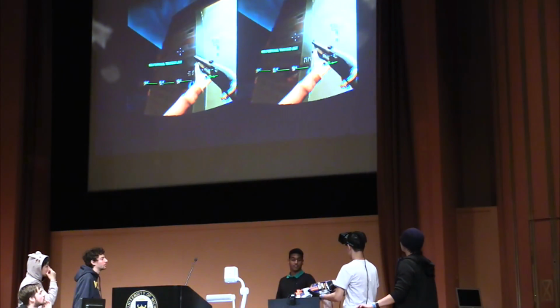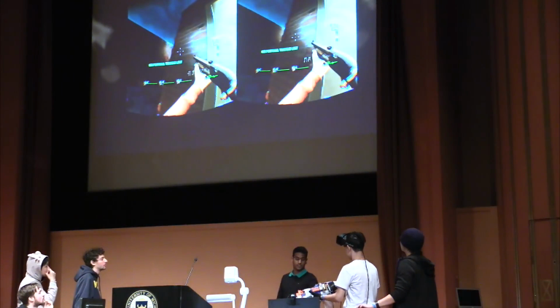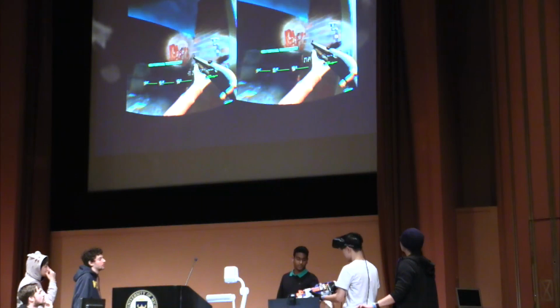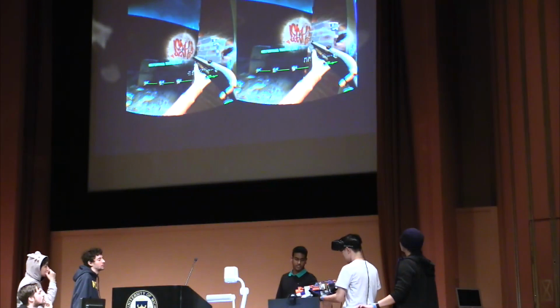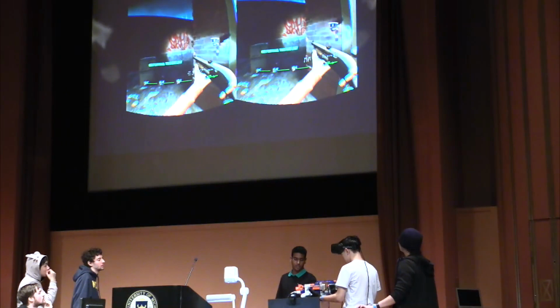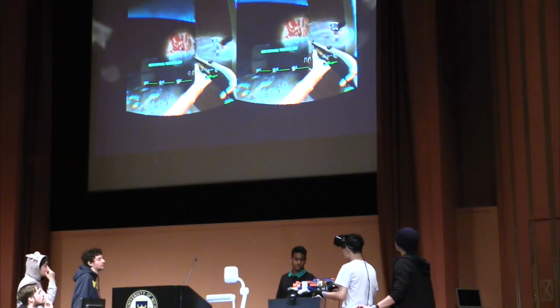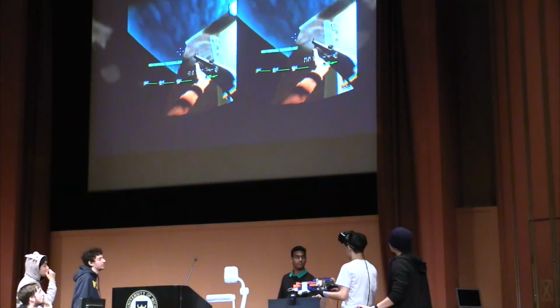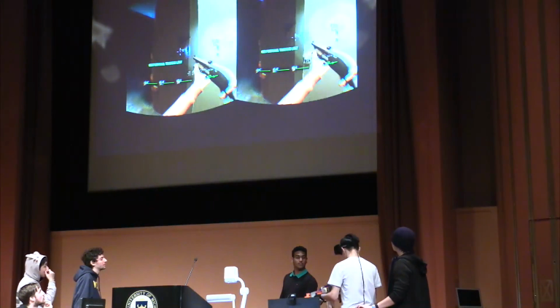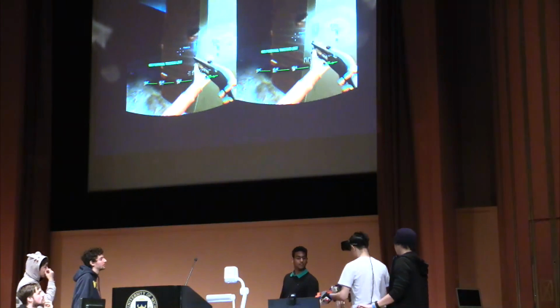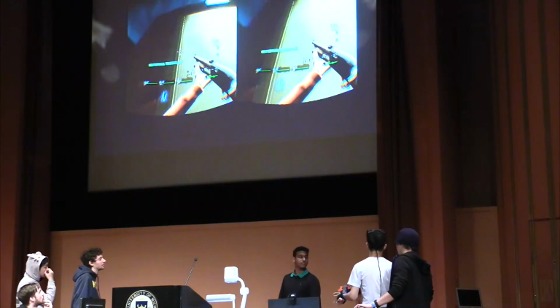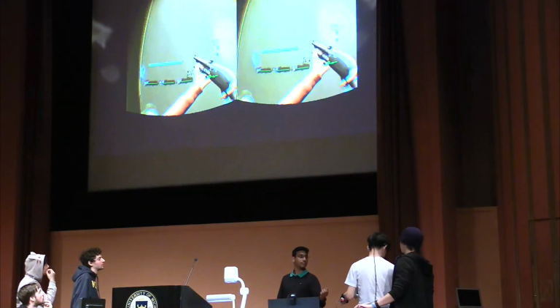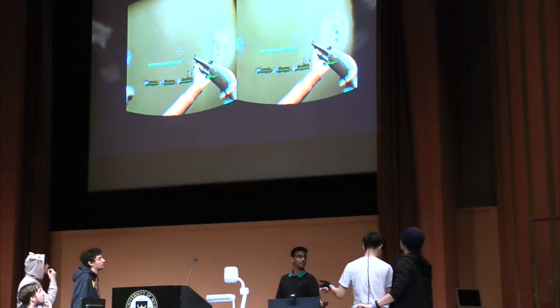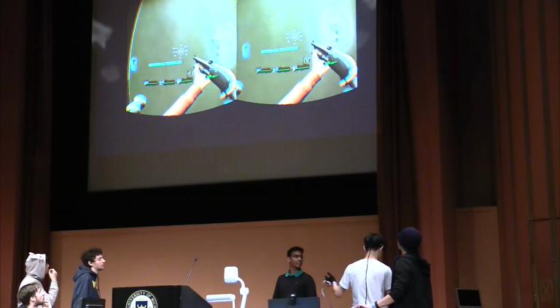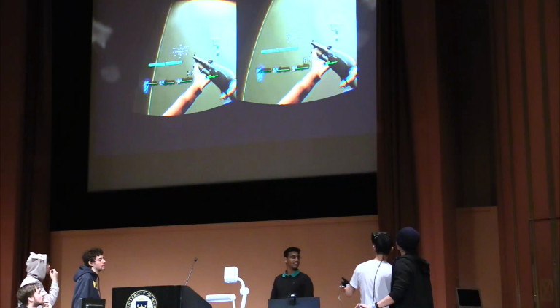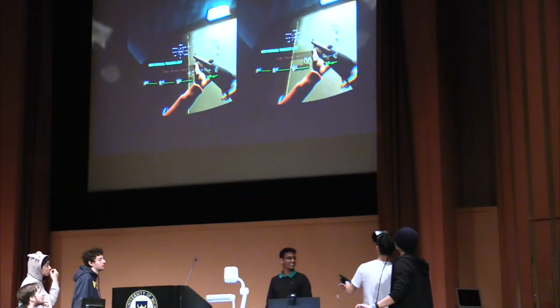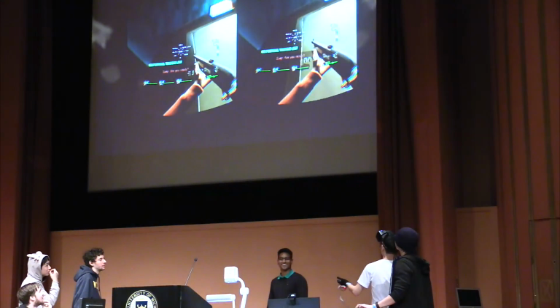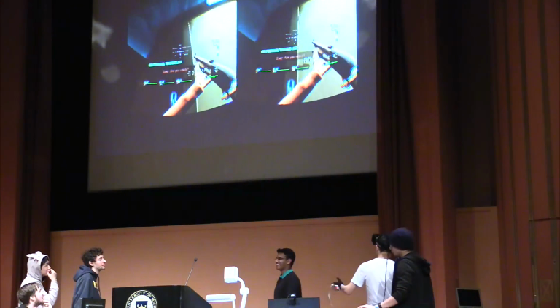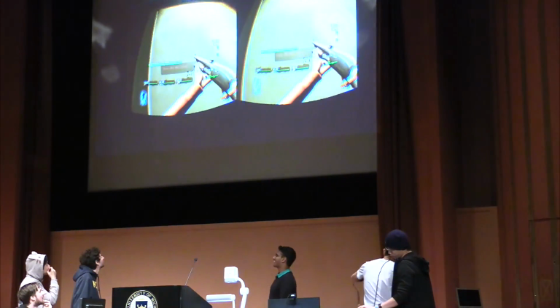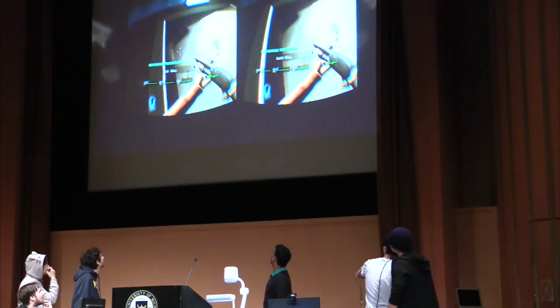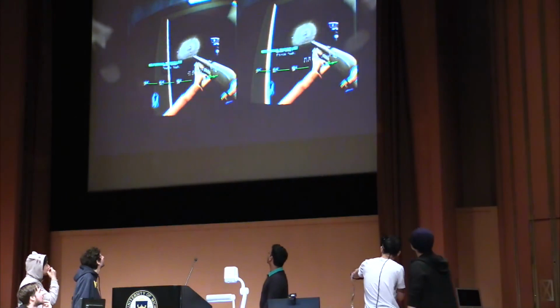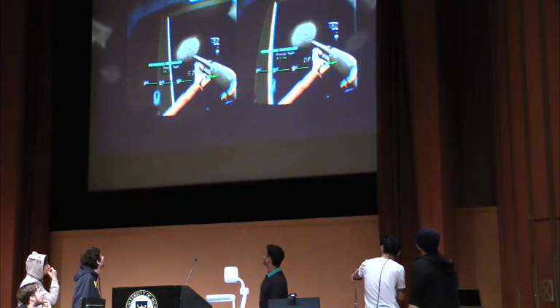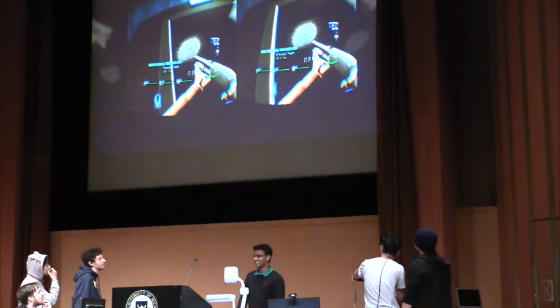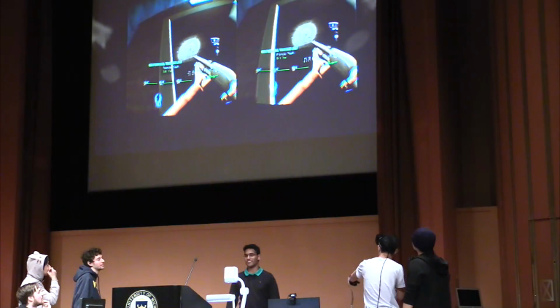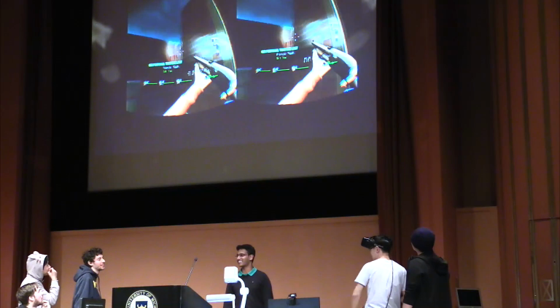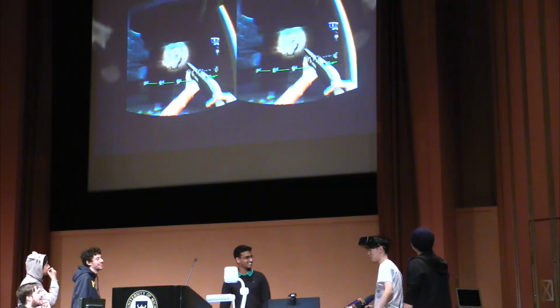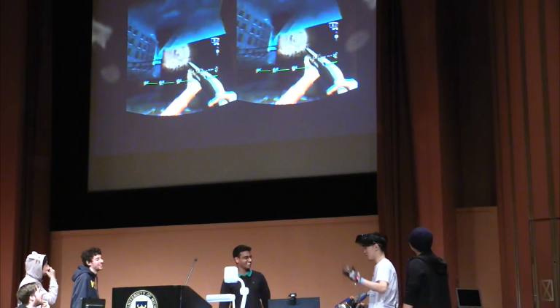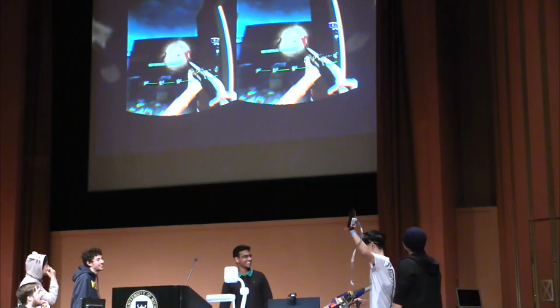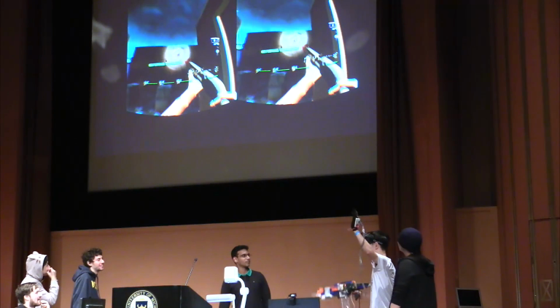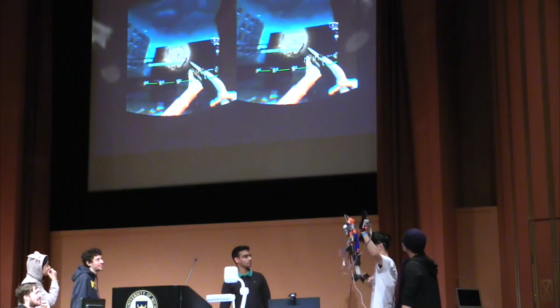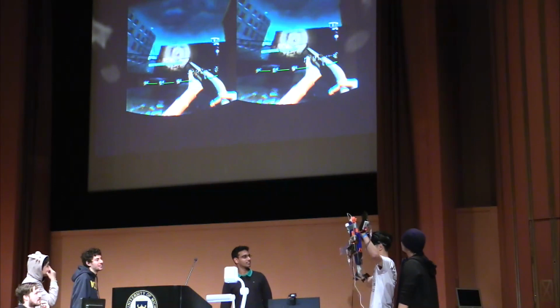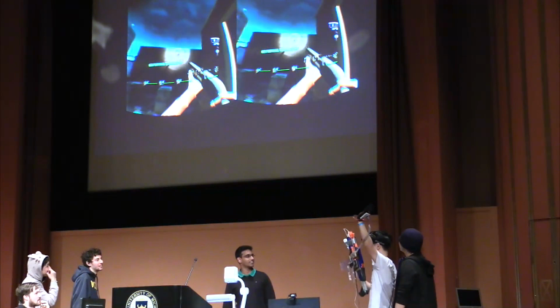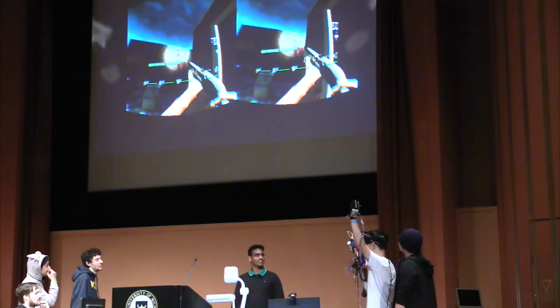He's also got this other hand which he can use to grab stuff. I can't walk without the Rift. Oh, there we go — I opened the door. I didn't use the gun at all; I used my glove for that.